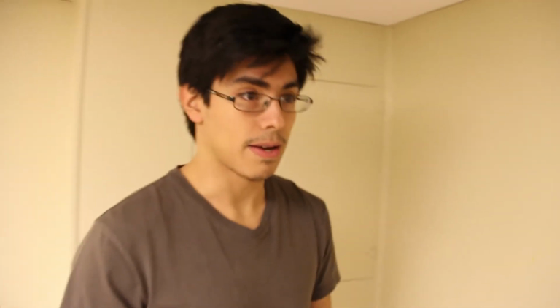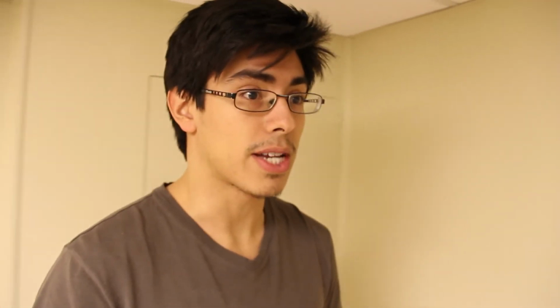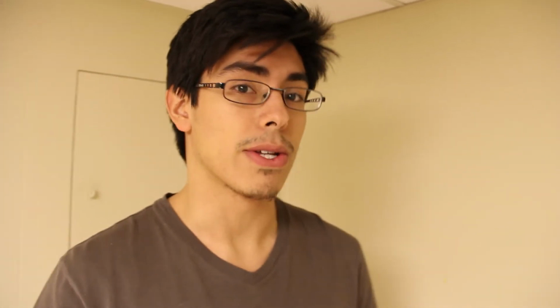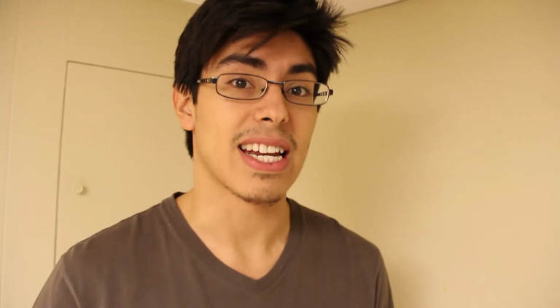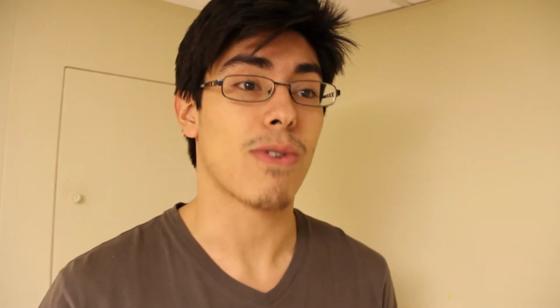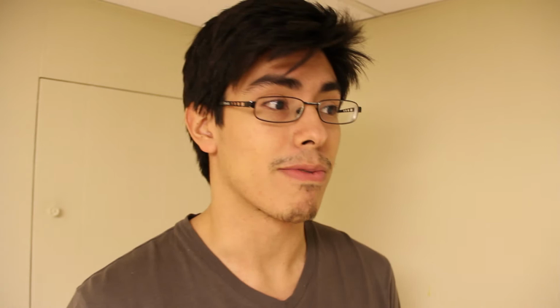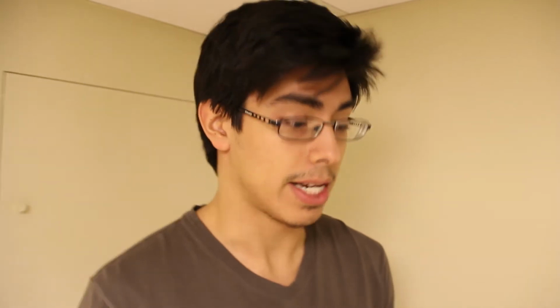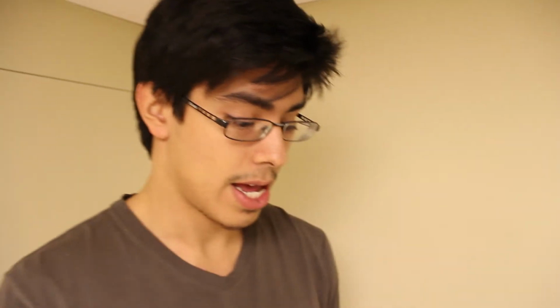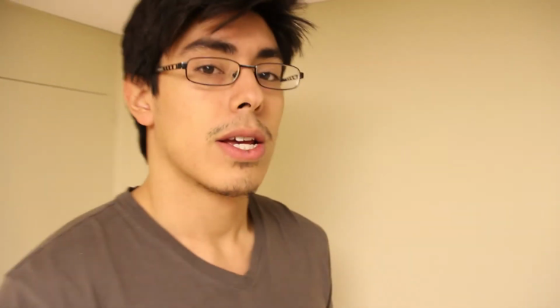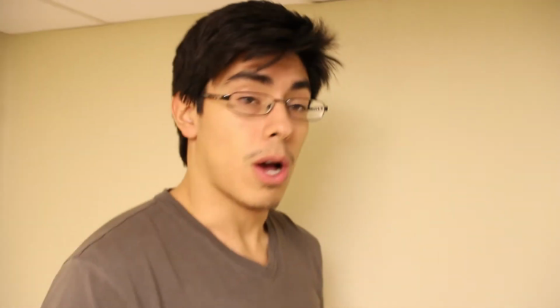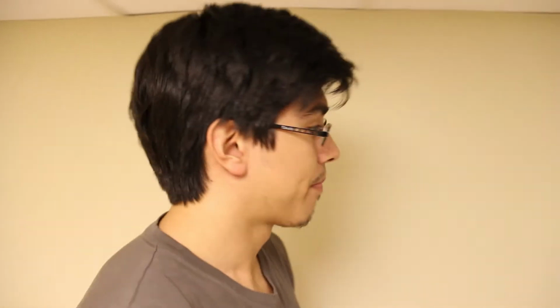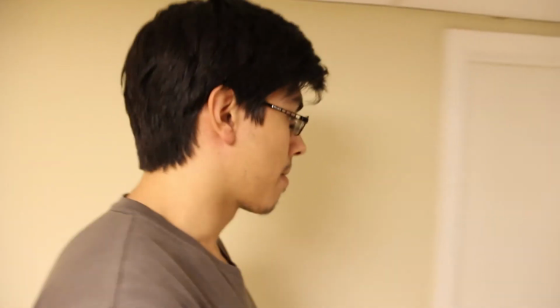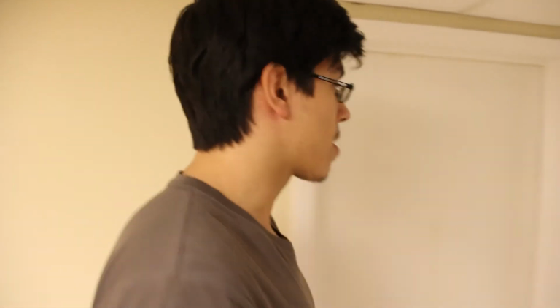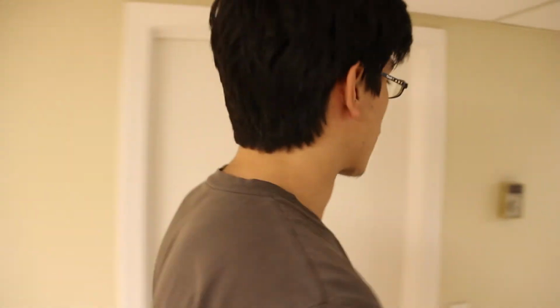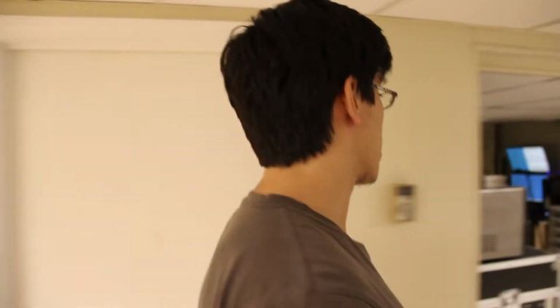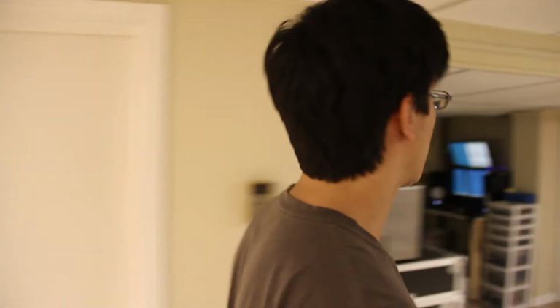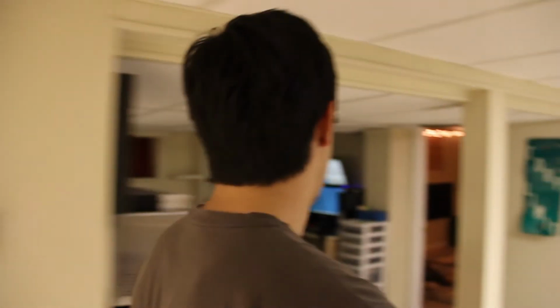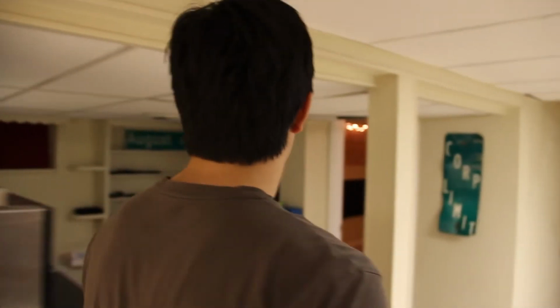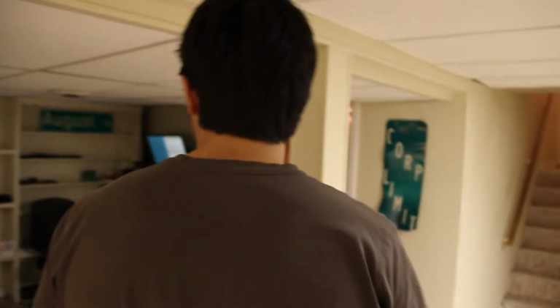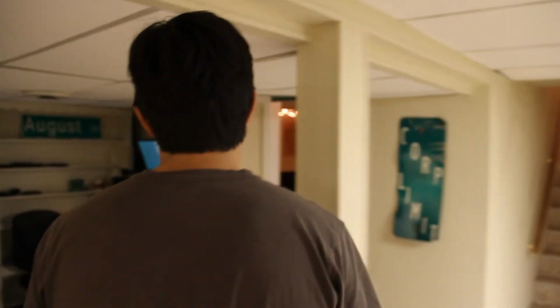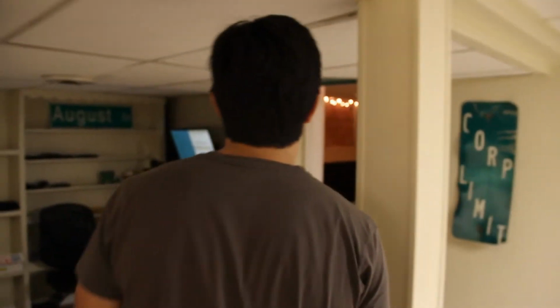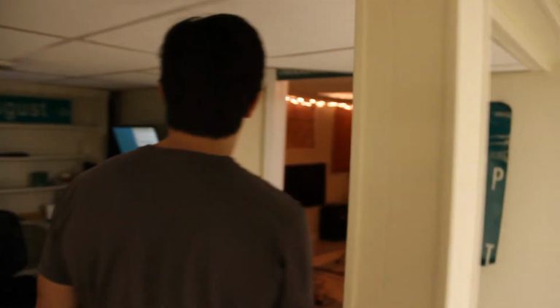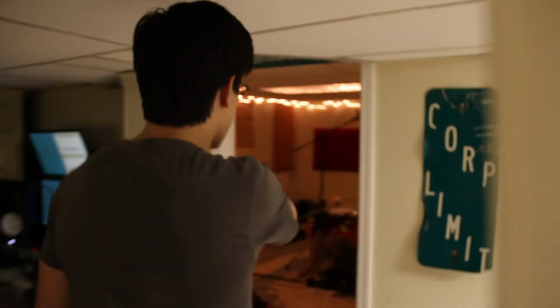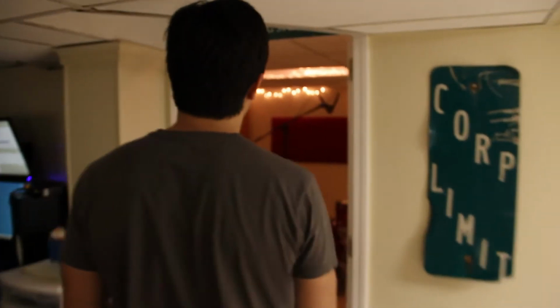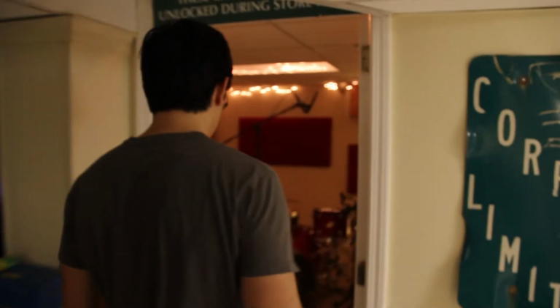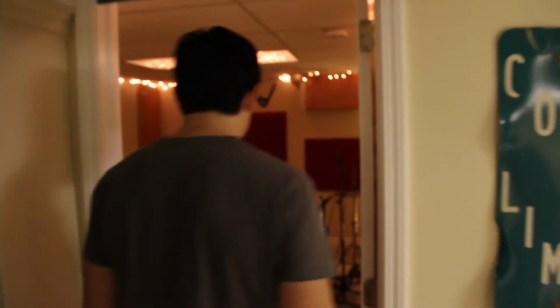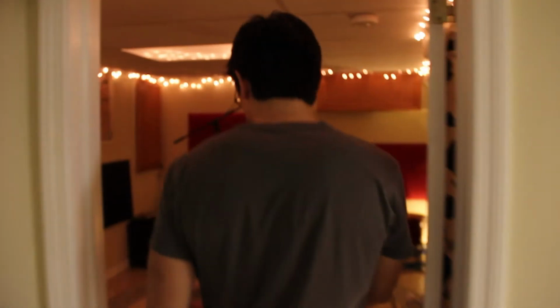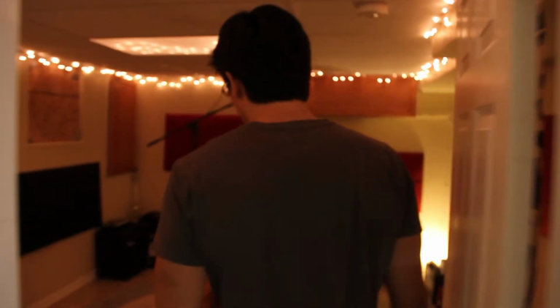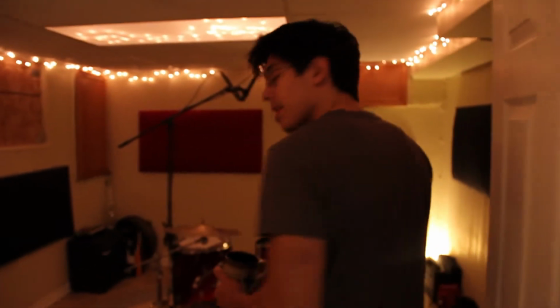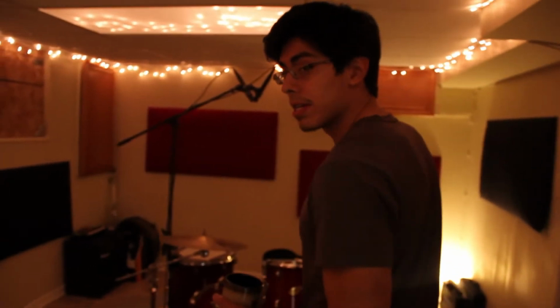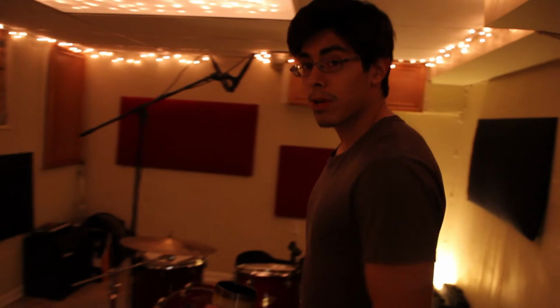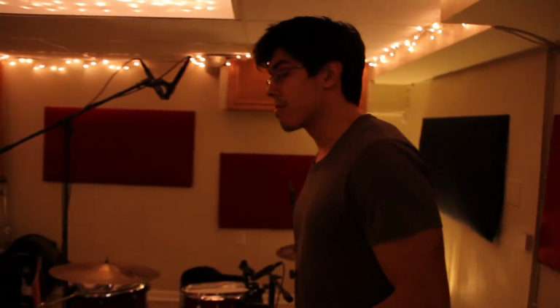What you see now is an incredible improvement. Moving on over here, this is the recording room.